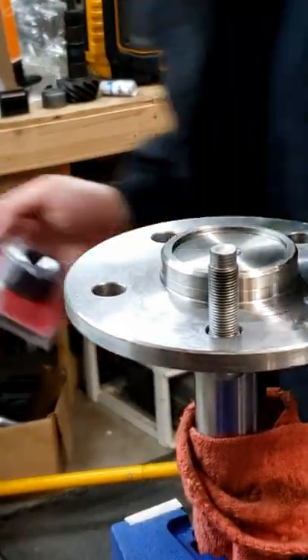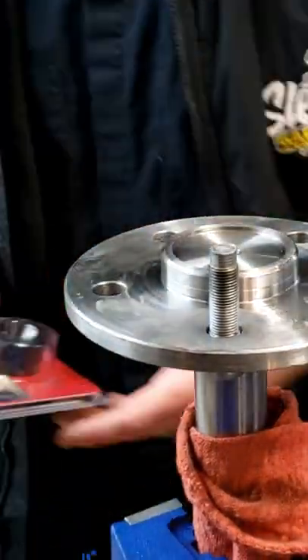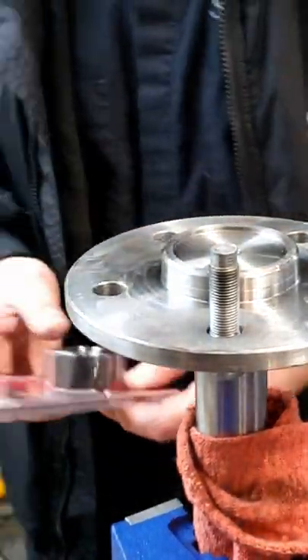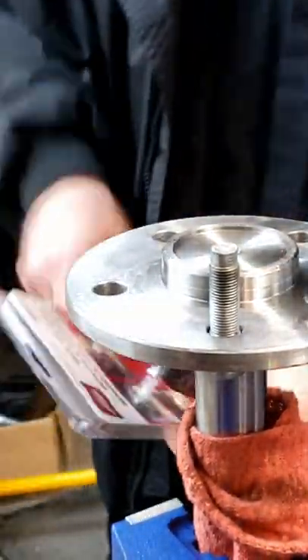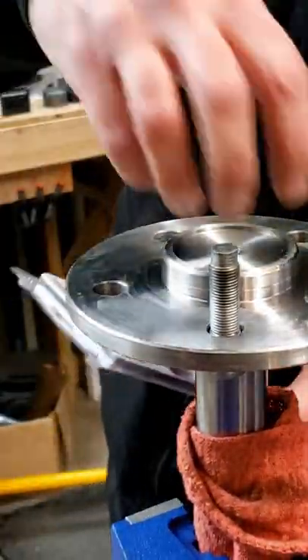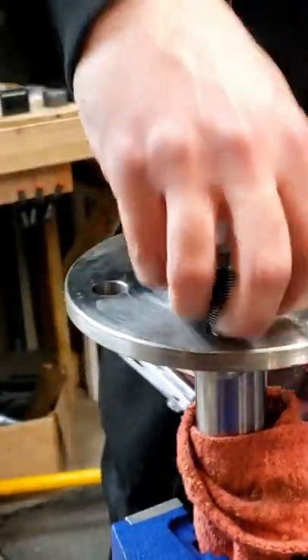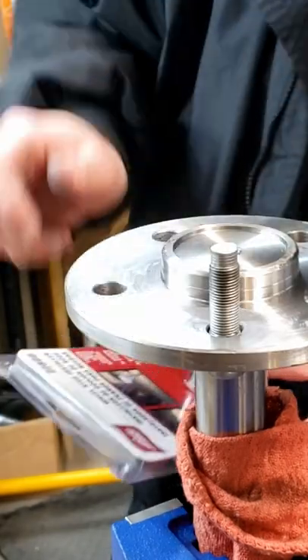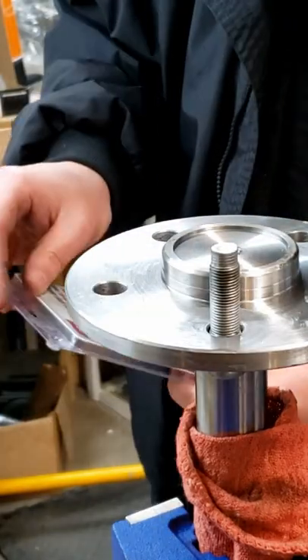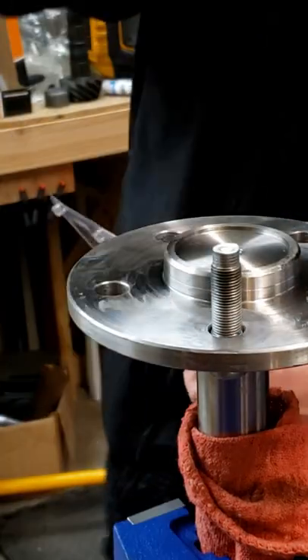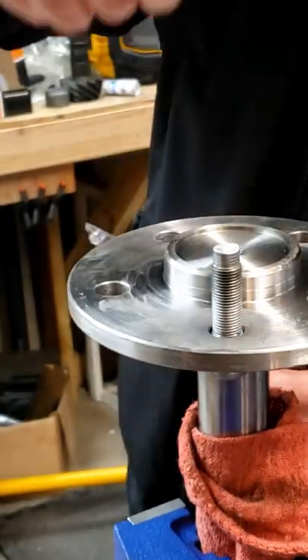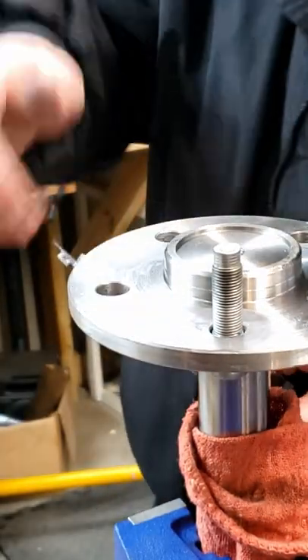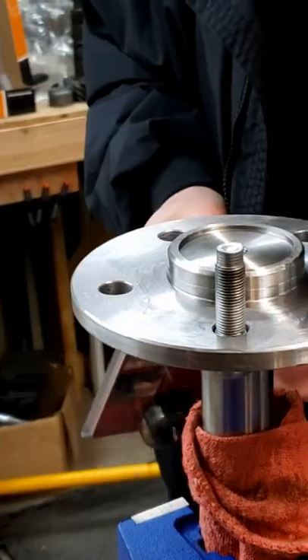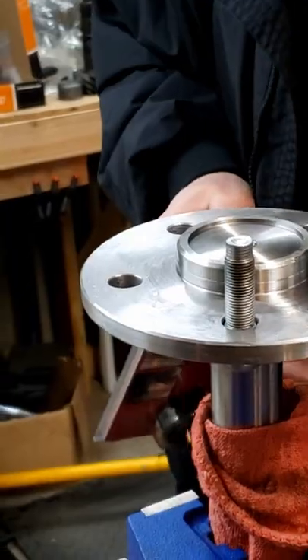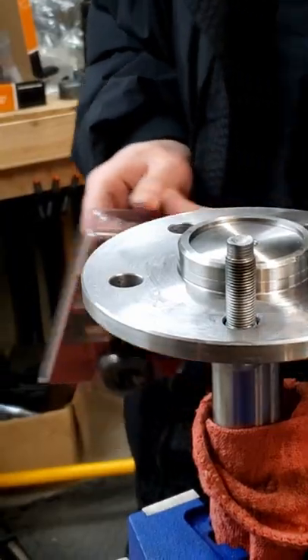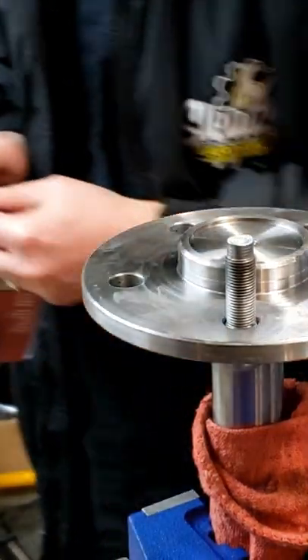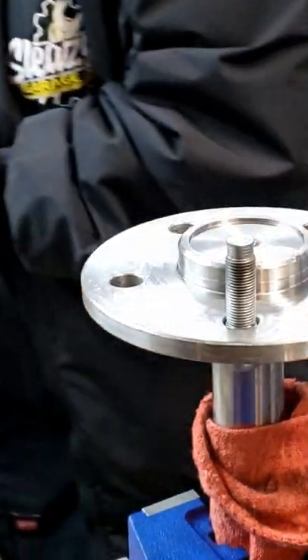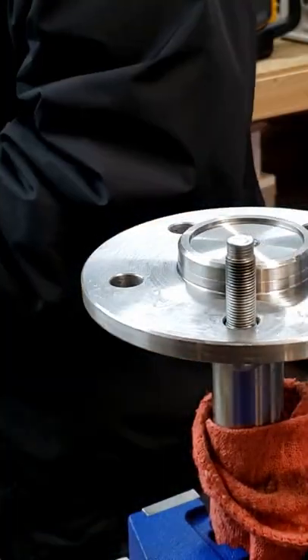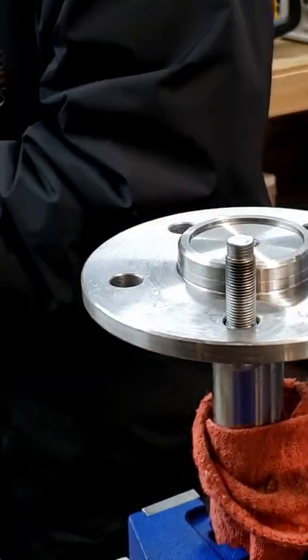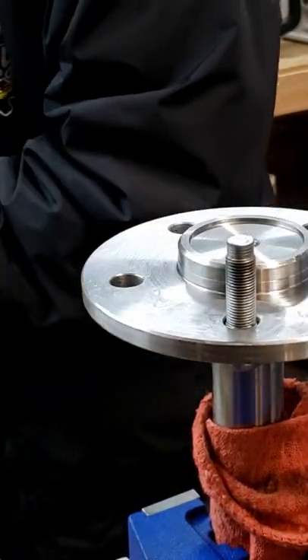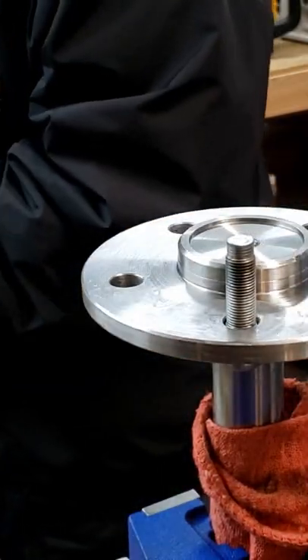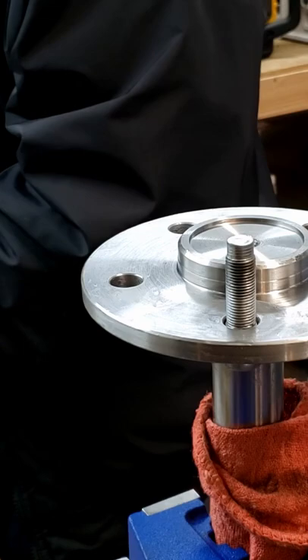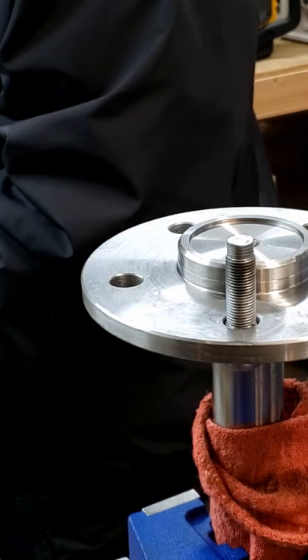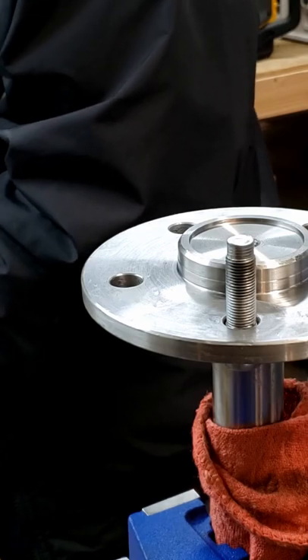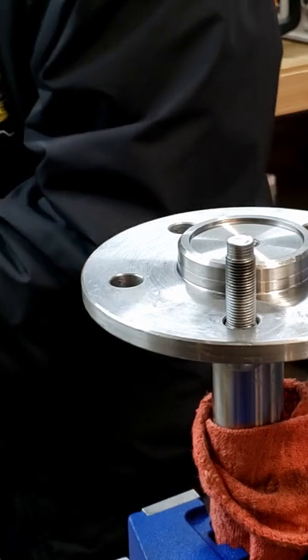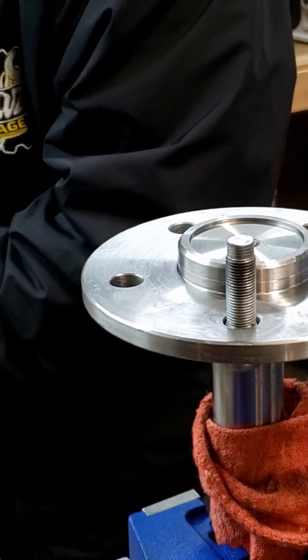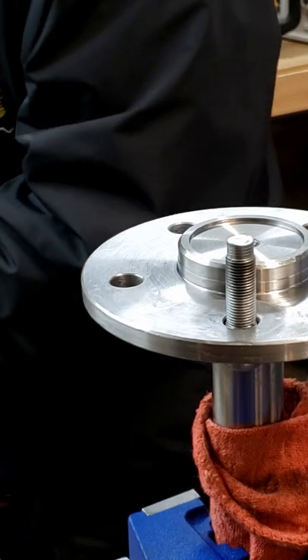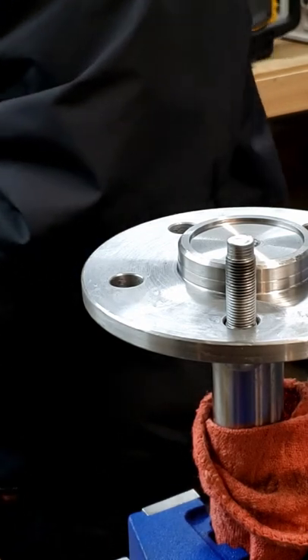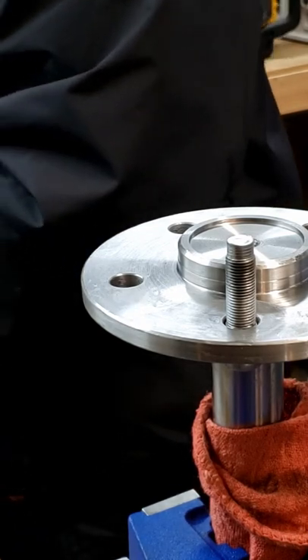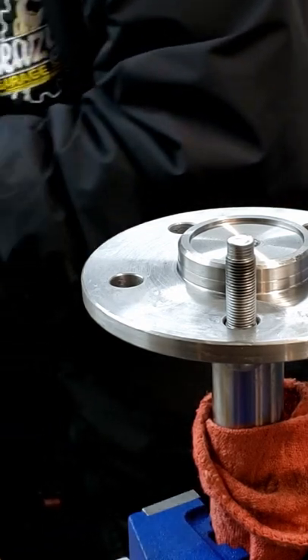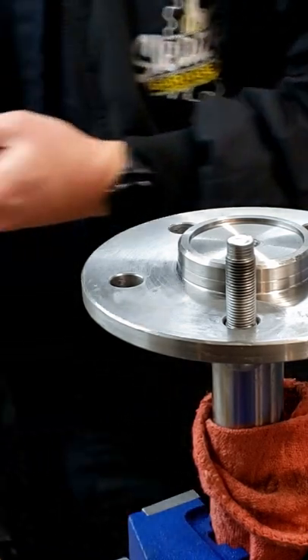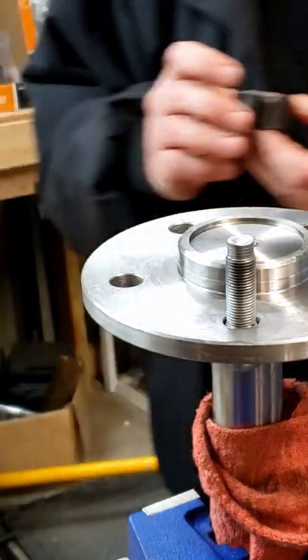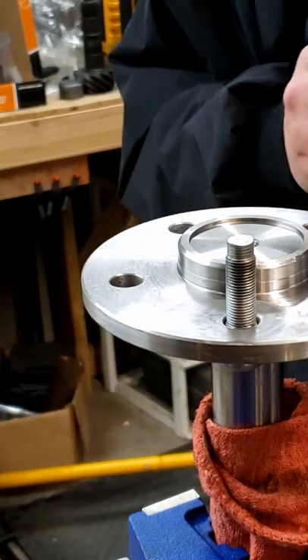A lot of people just put a stack of washers and hit it, and it works — that's perfectly fine, you can do that. Some people press them in with a press. I just bought a press but it doesn't really fit in my press.